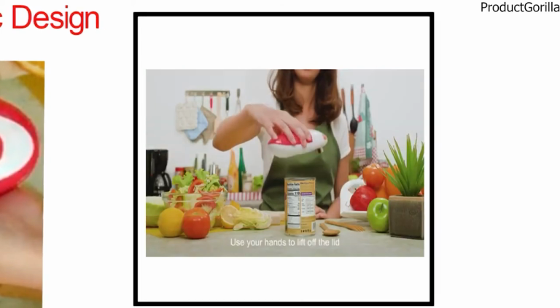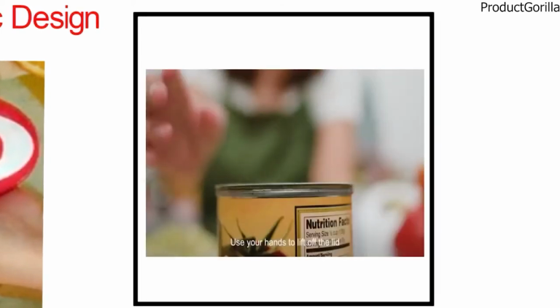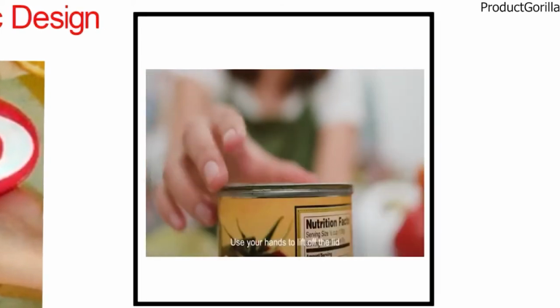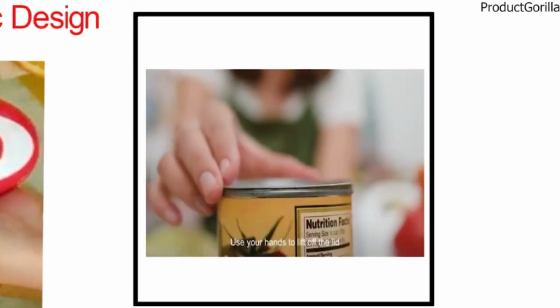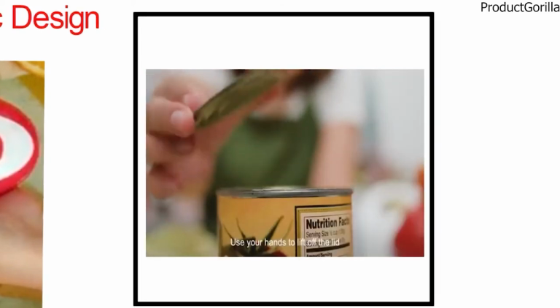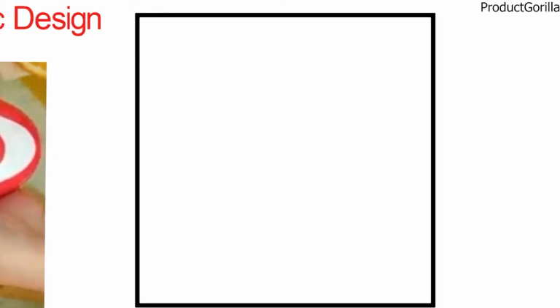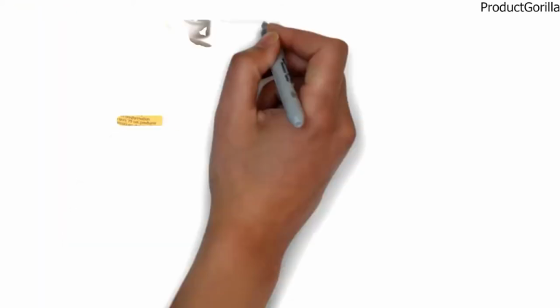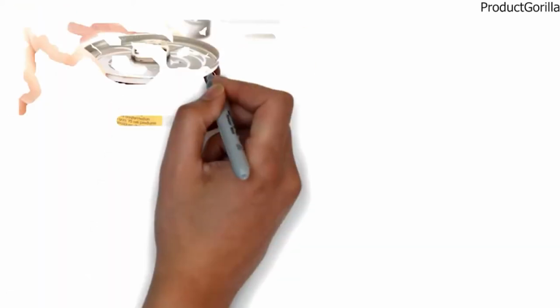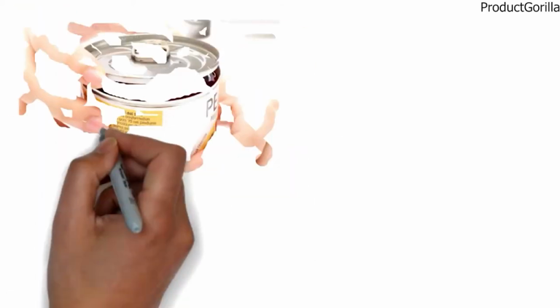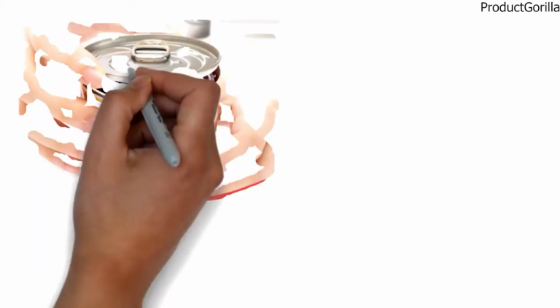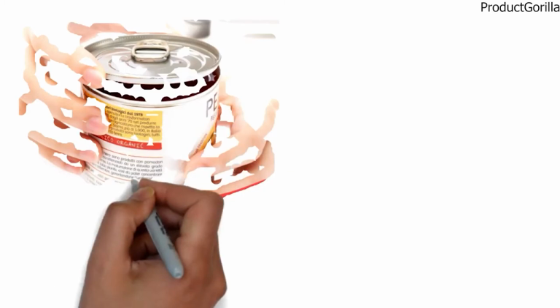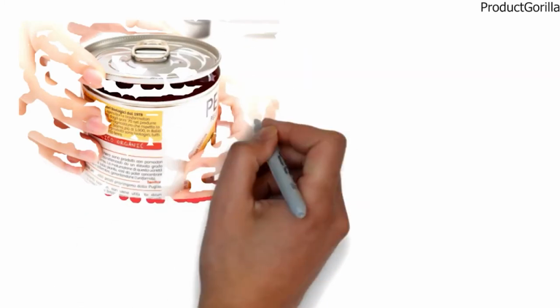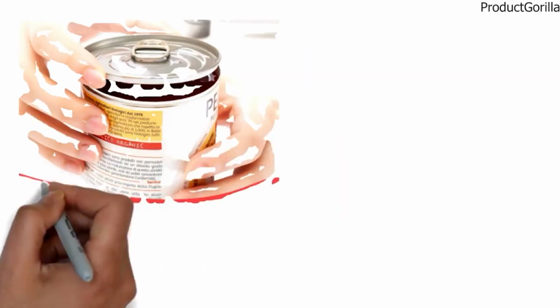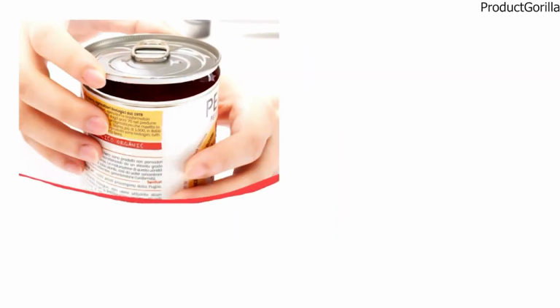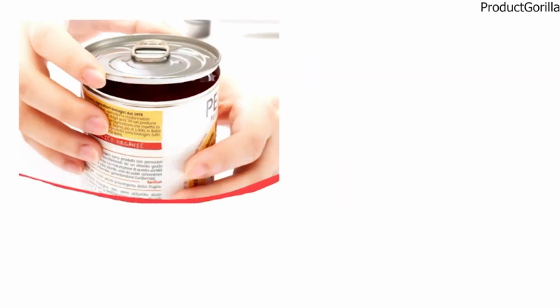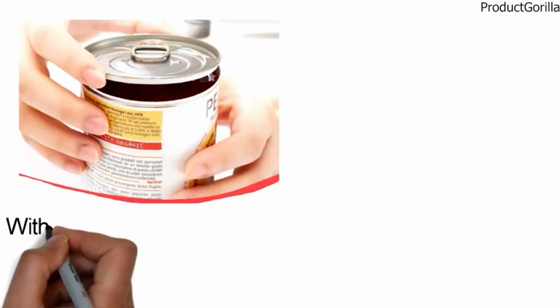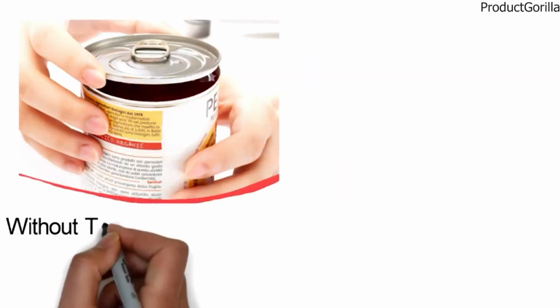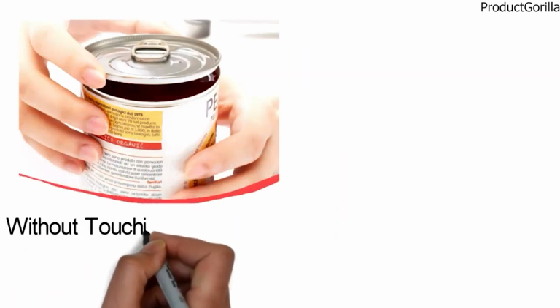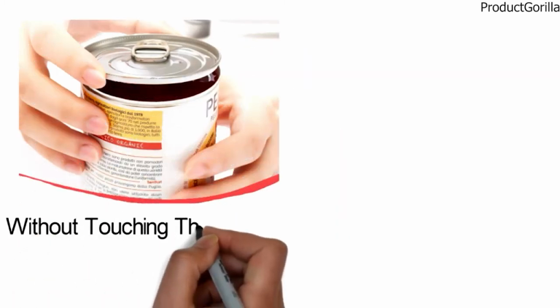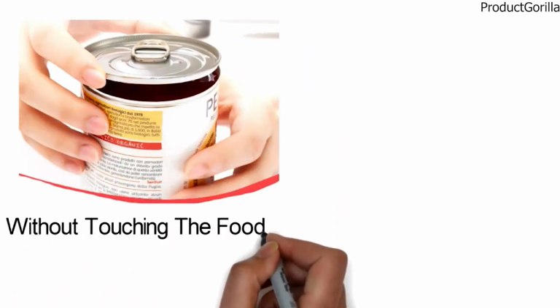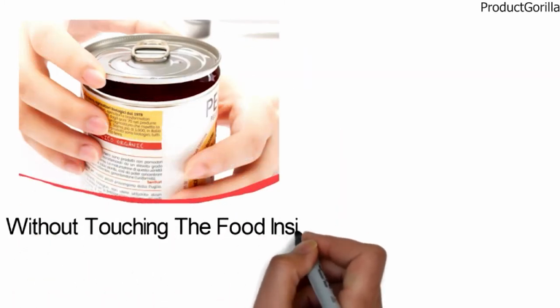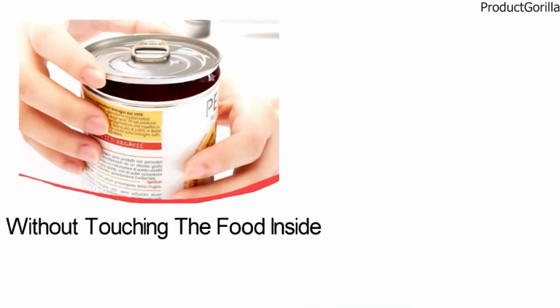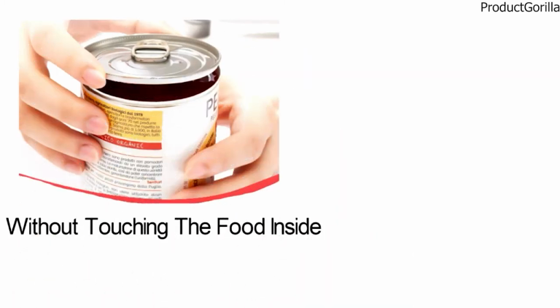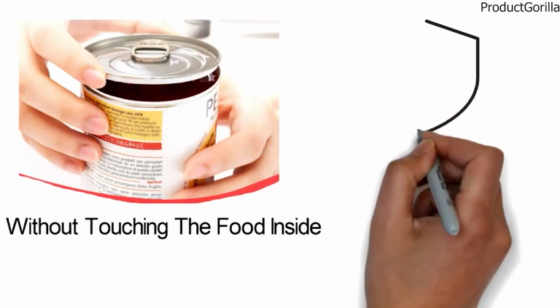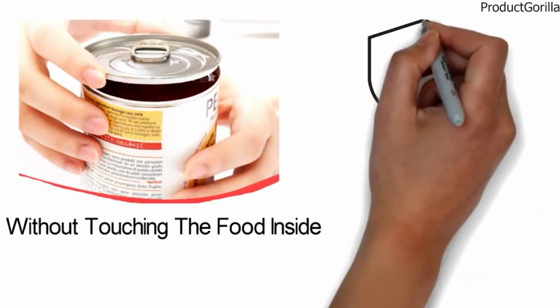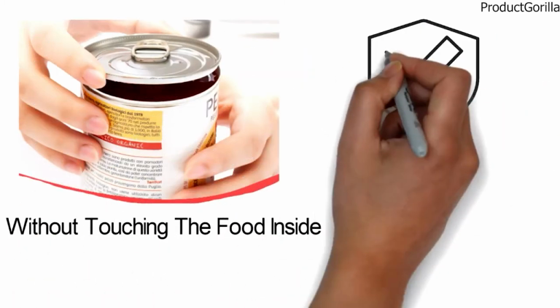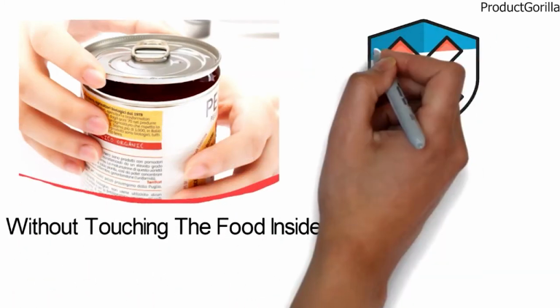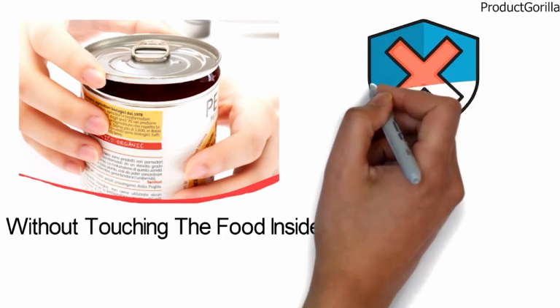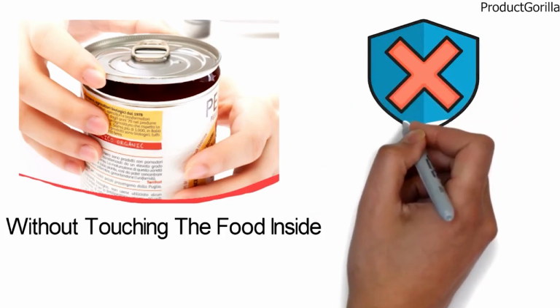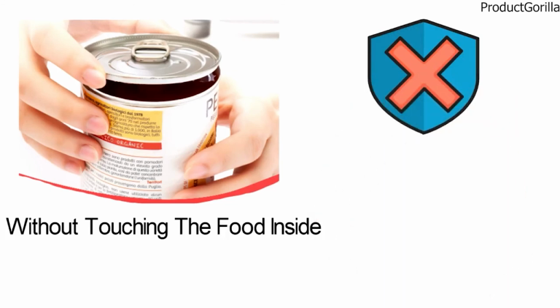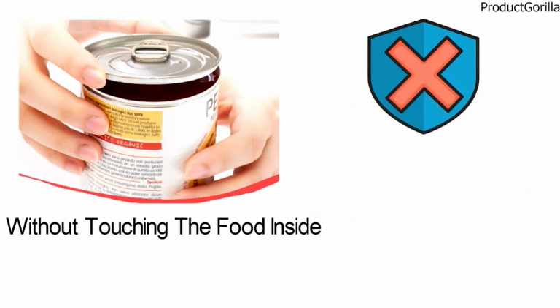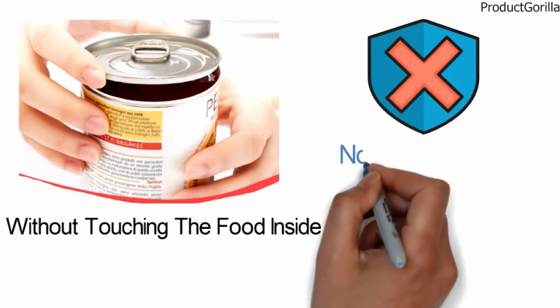Another push of the button stops the operation where you want it. The blade cuts along the side of the lid without touching the food inside and secures a clean cut with no sharp edges for additional safety.